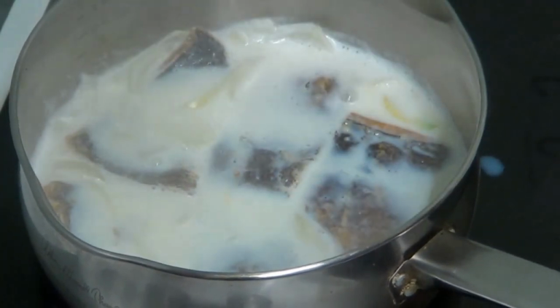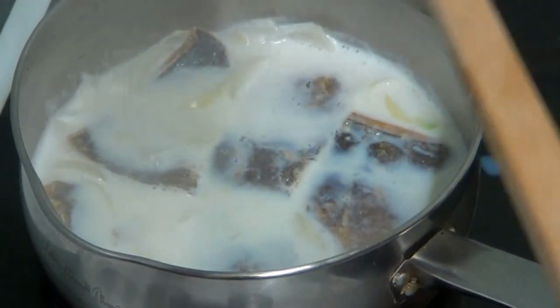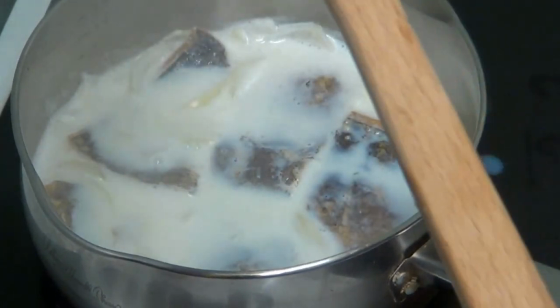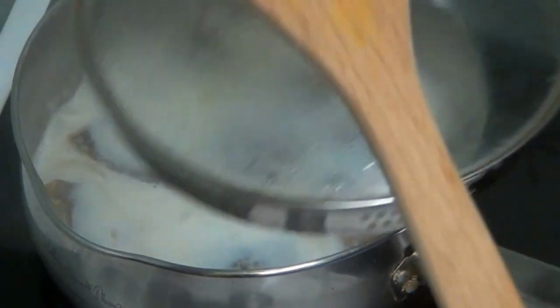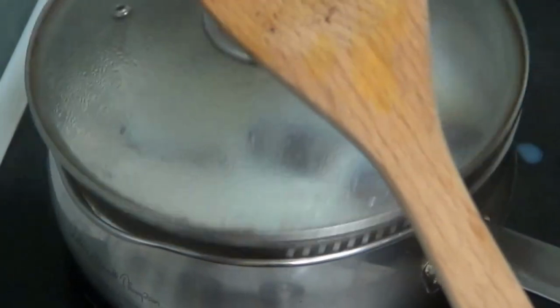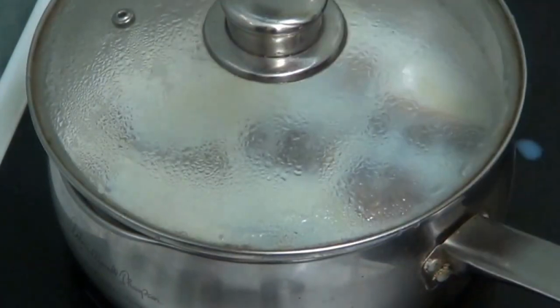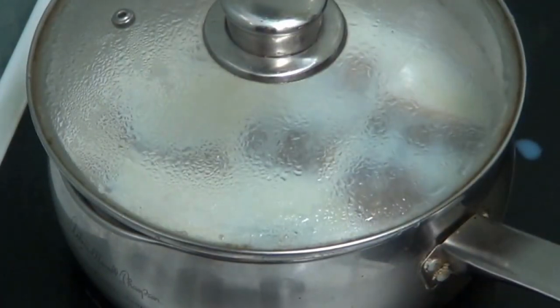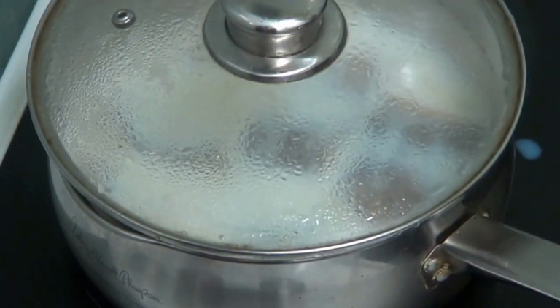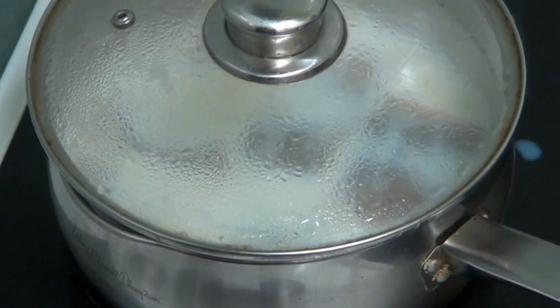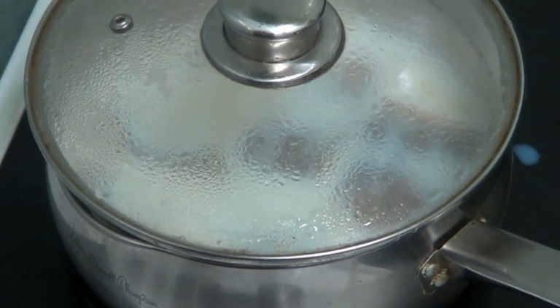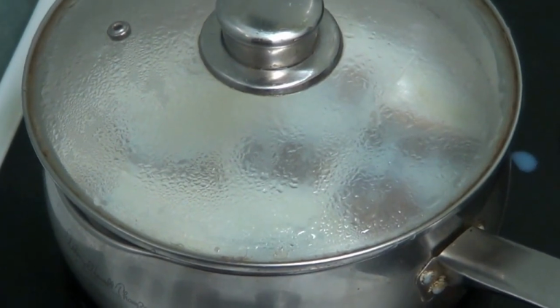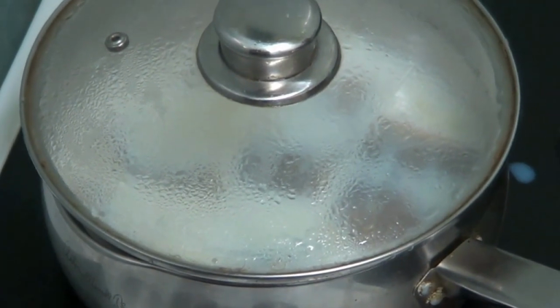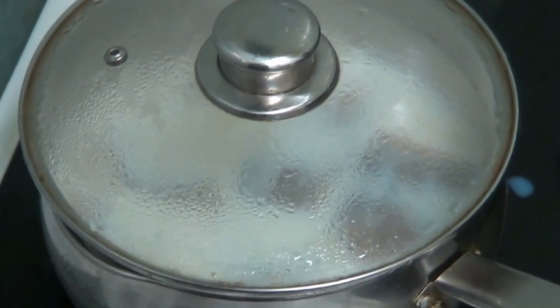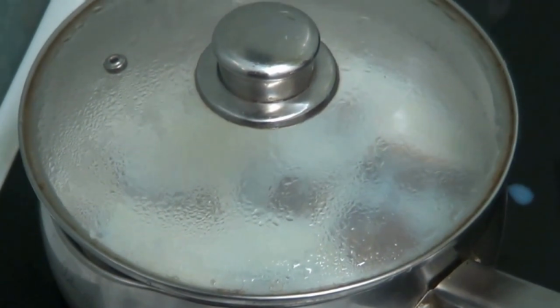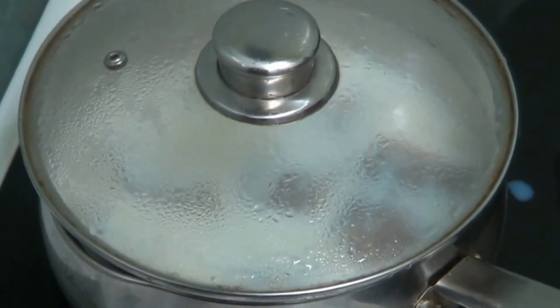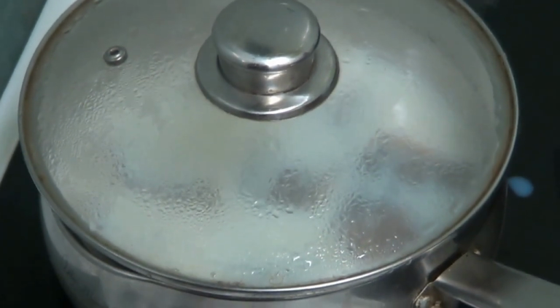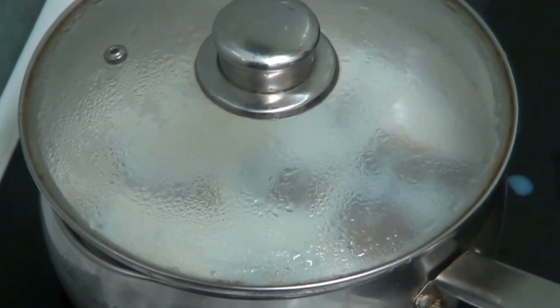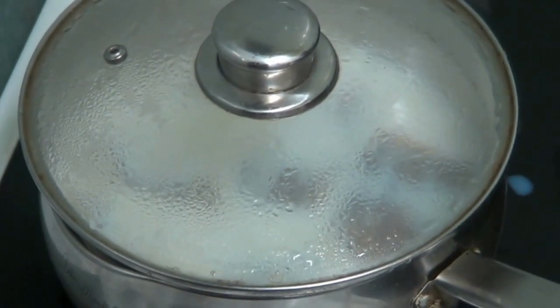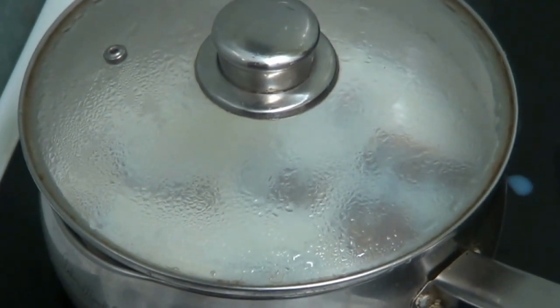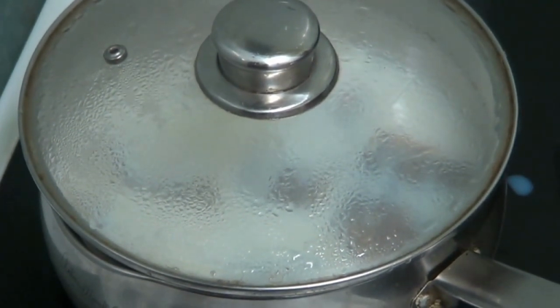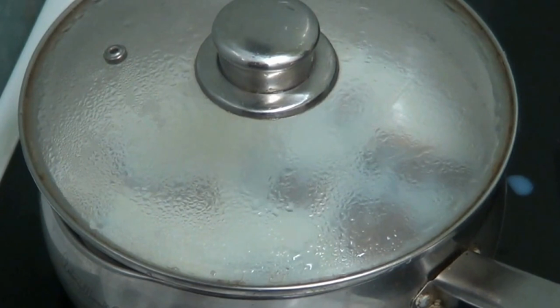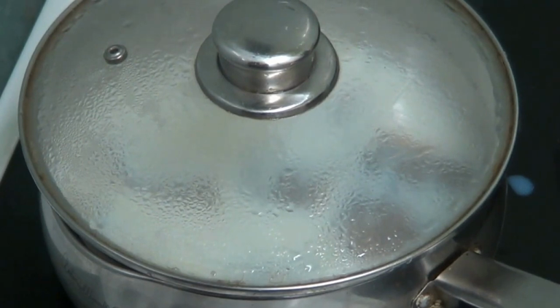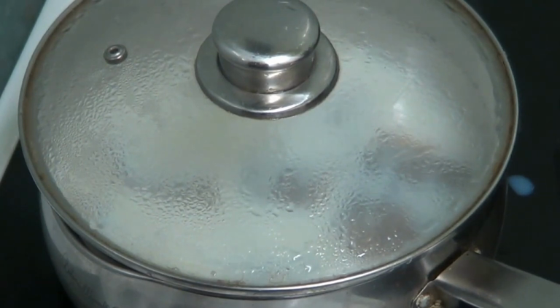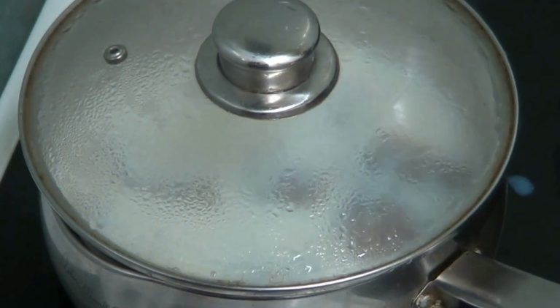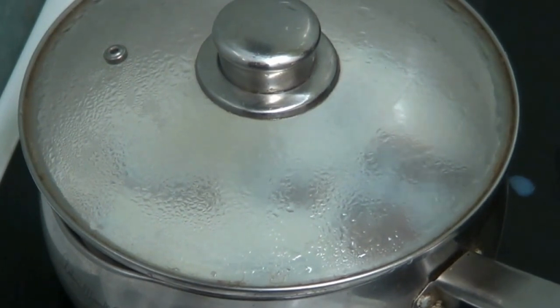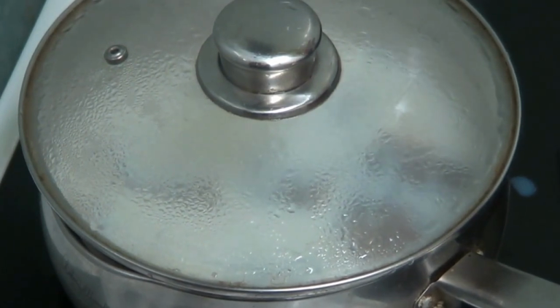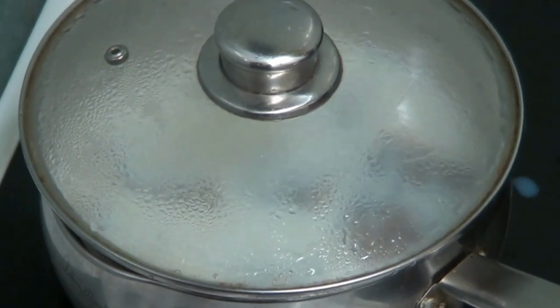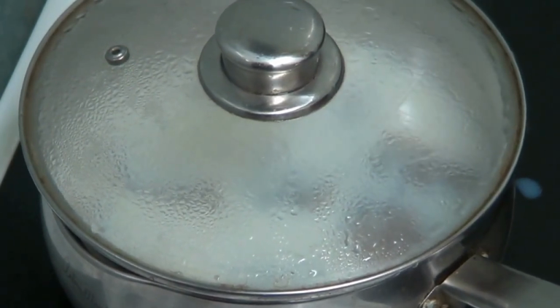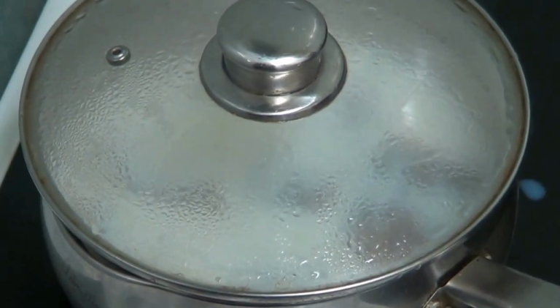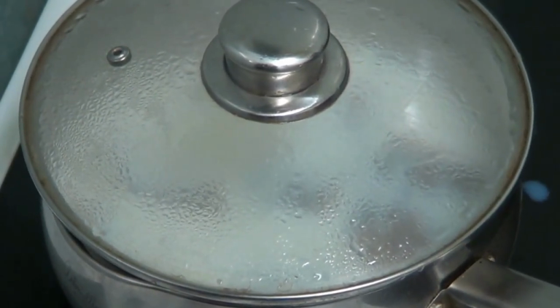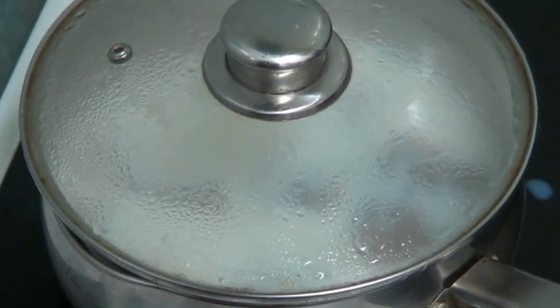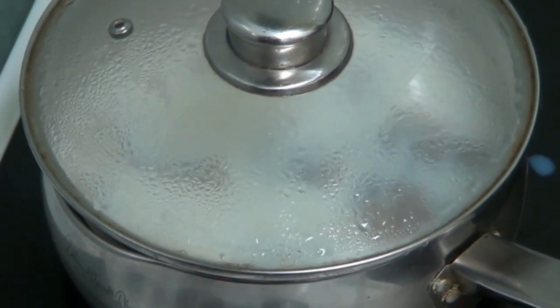Right, I'm going to put the lid on that. I'm going to get my mouth in order because my teeth are falling apart. Hopefully when I come back to put that in the oven it should be okay.